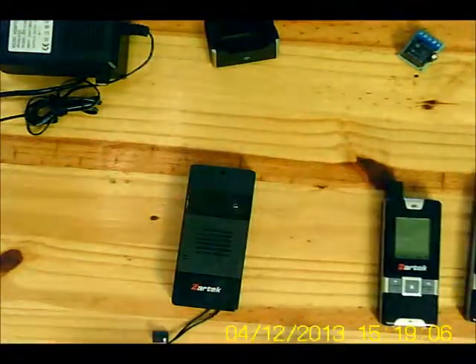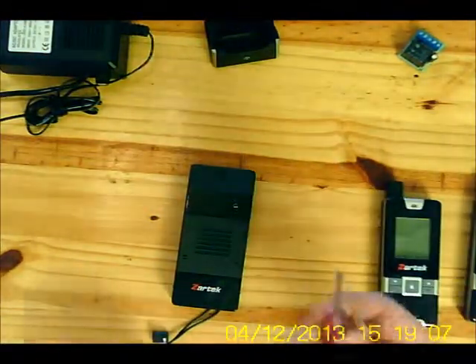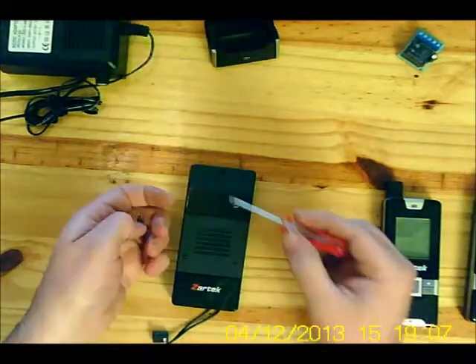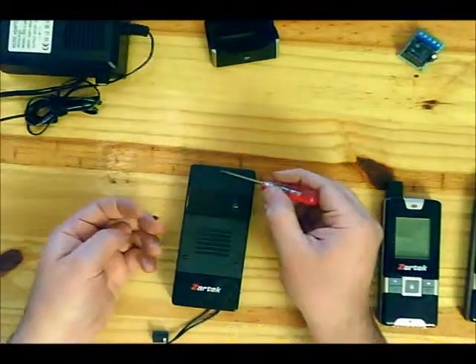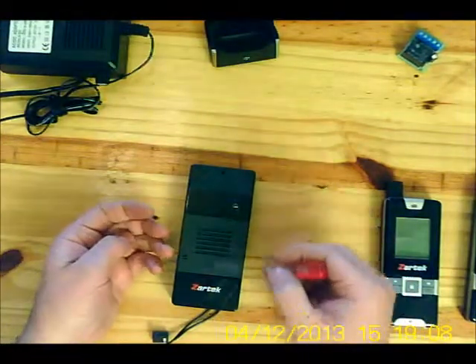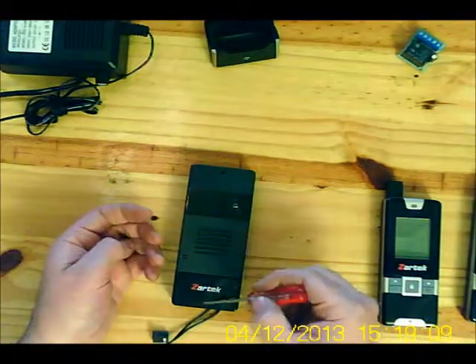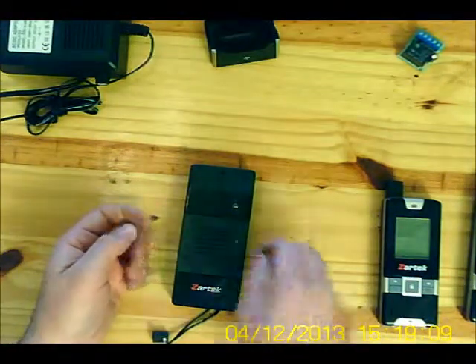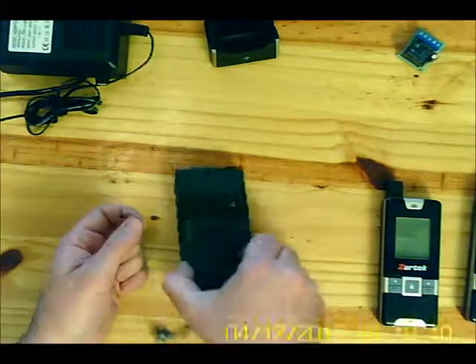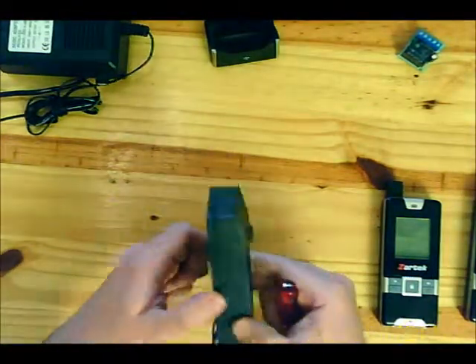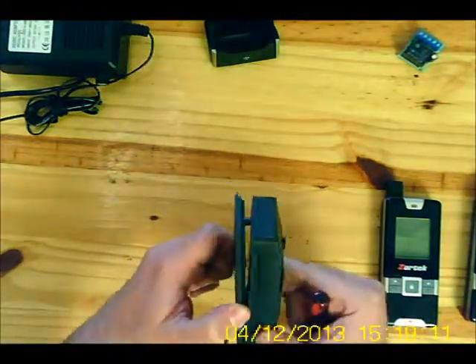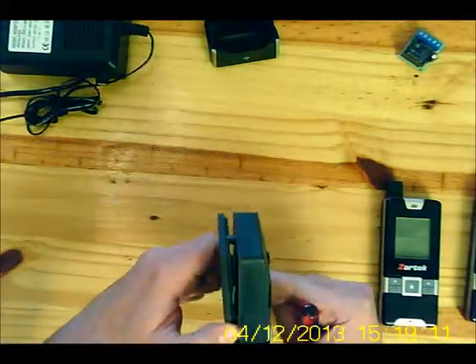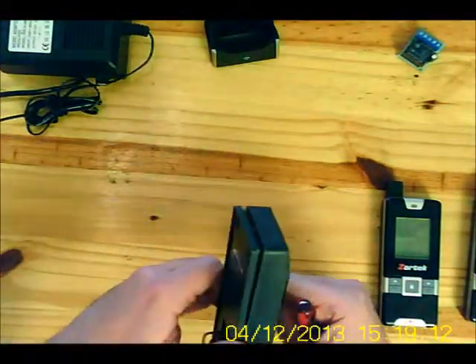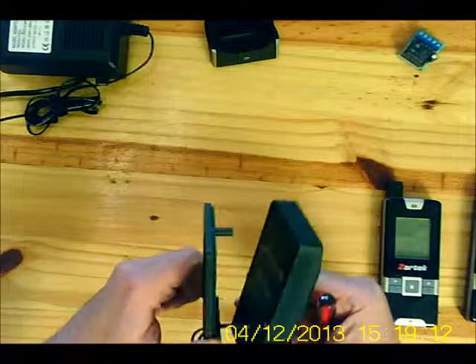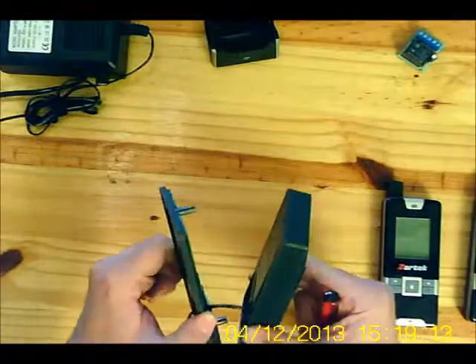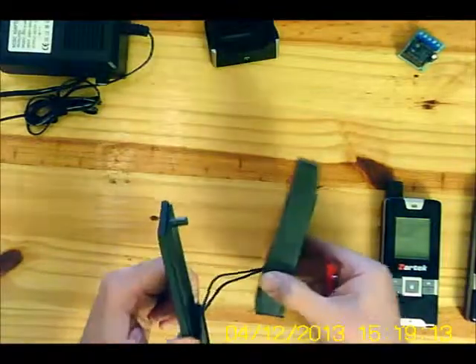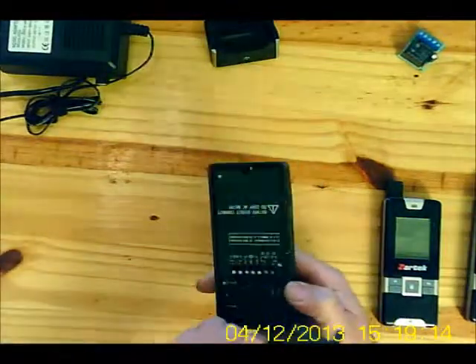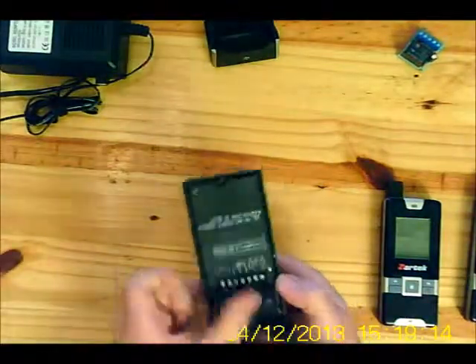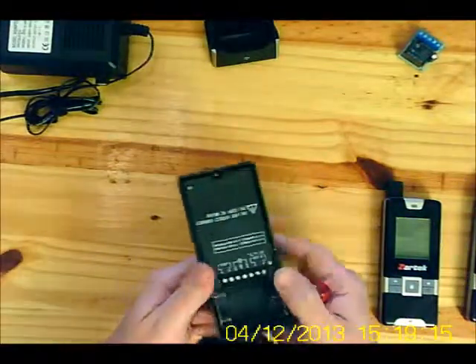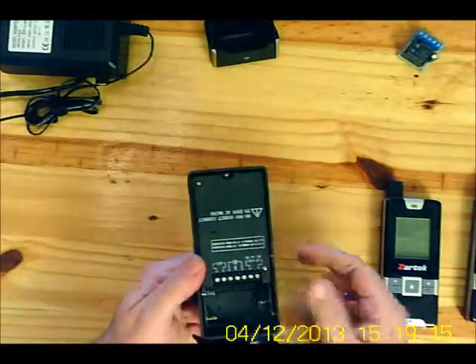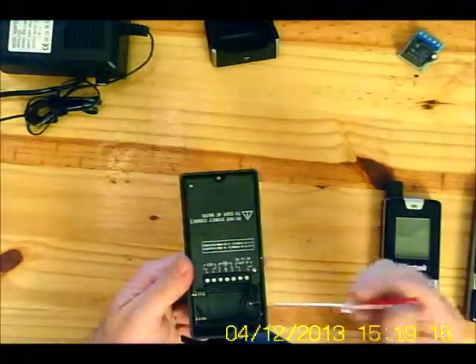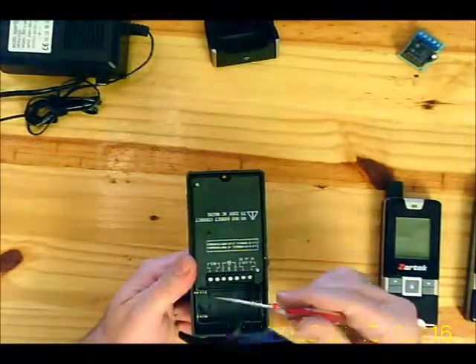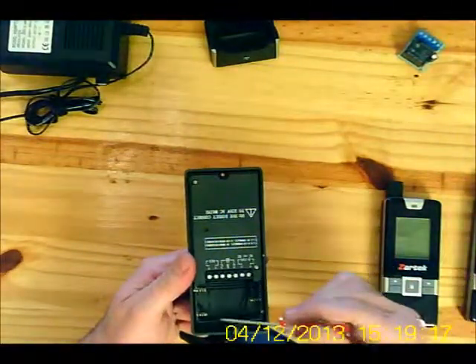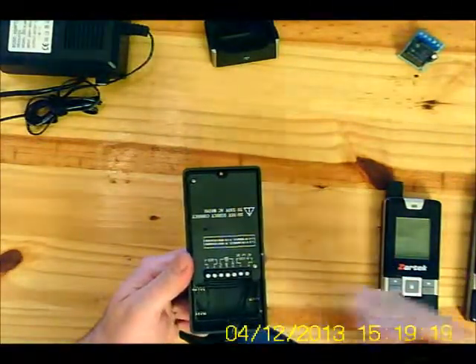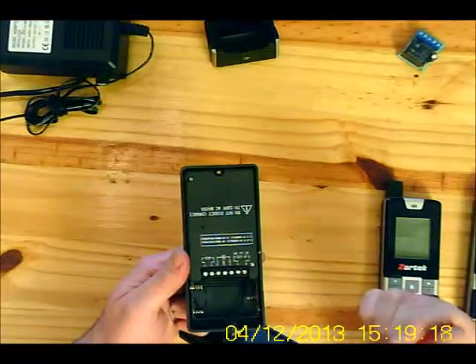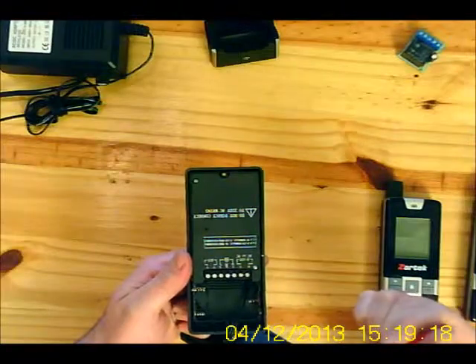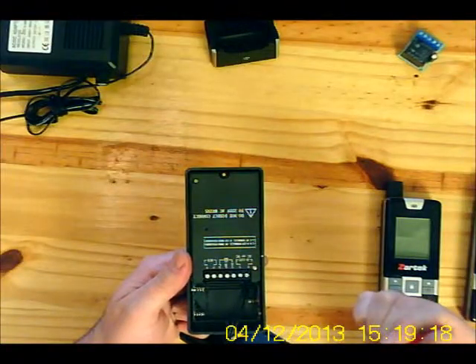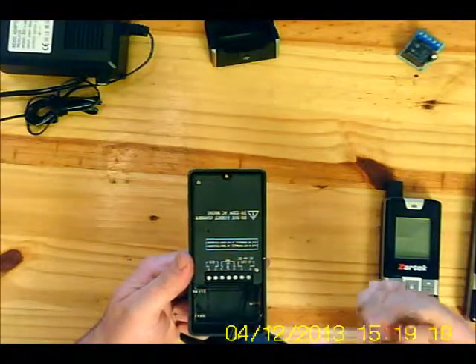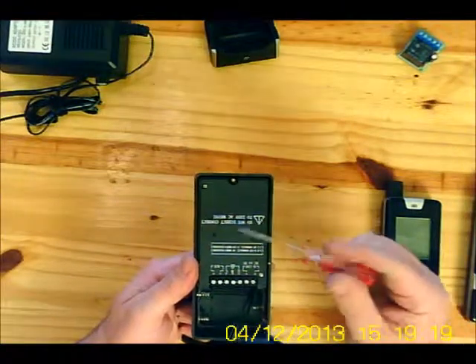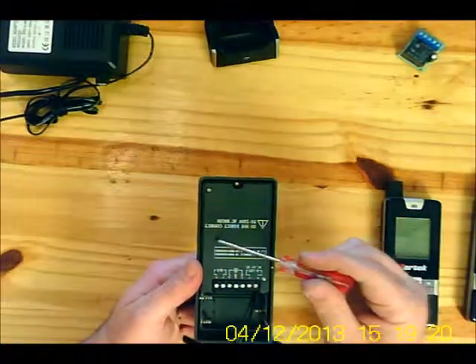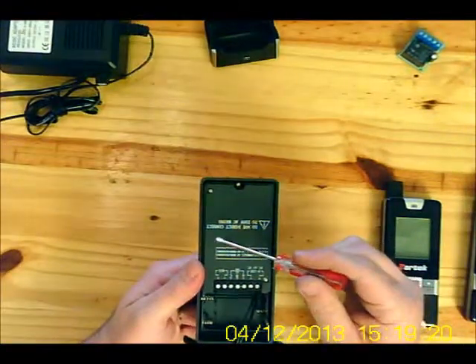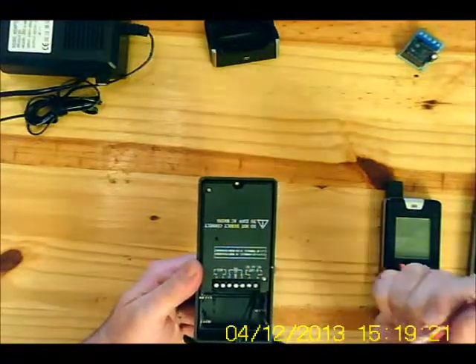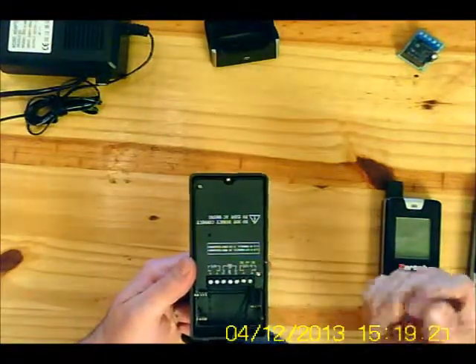First, remove the screws to open up the intercom, revealing the connector block, the battery compartment for backup, and the pairing button.